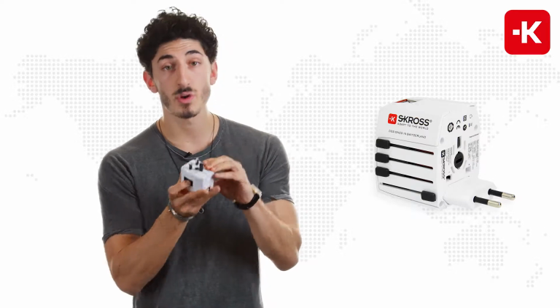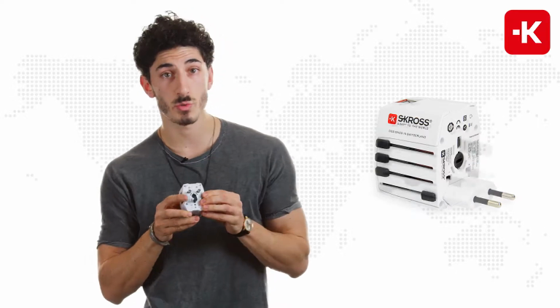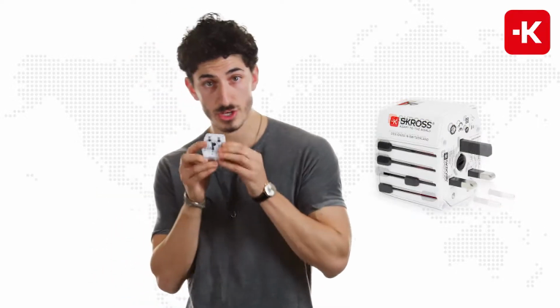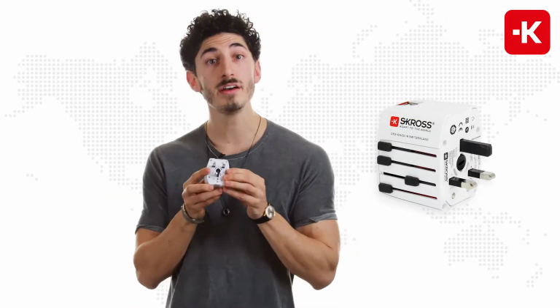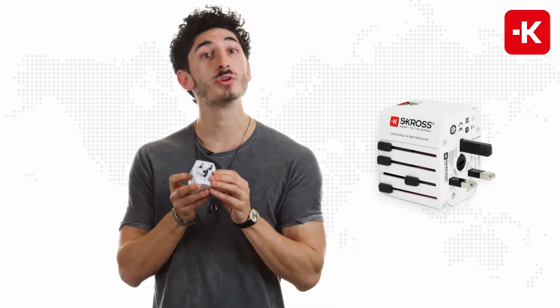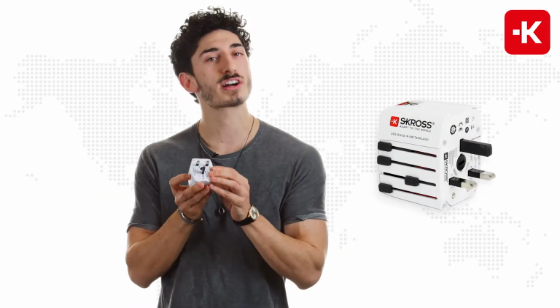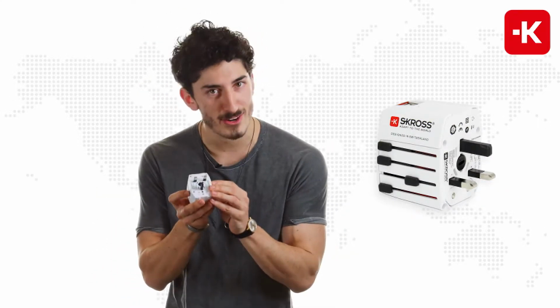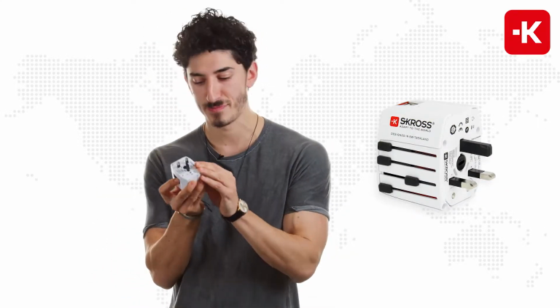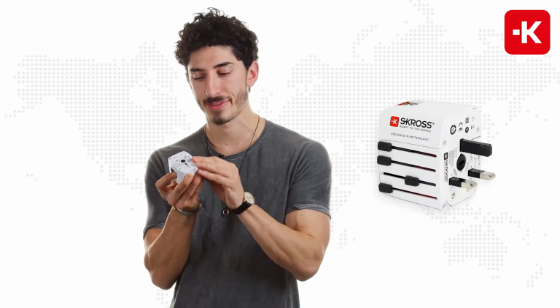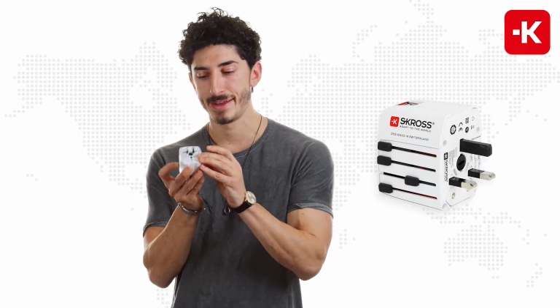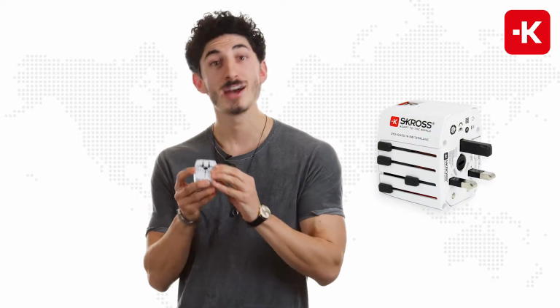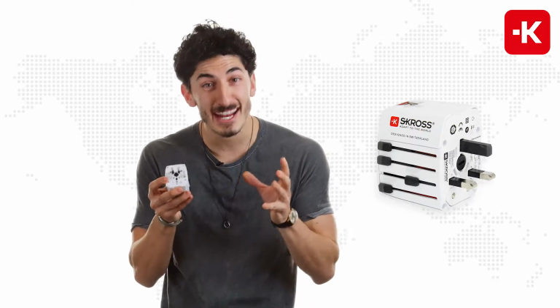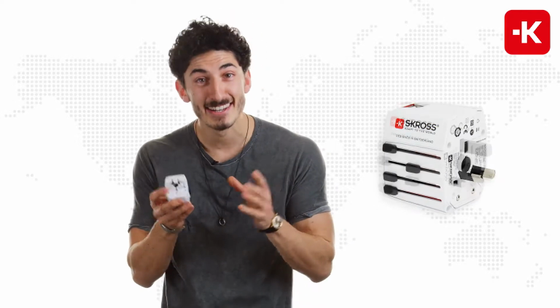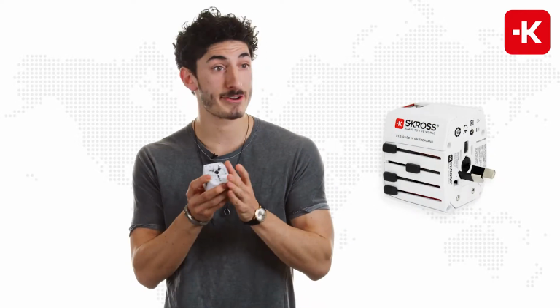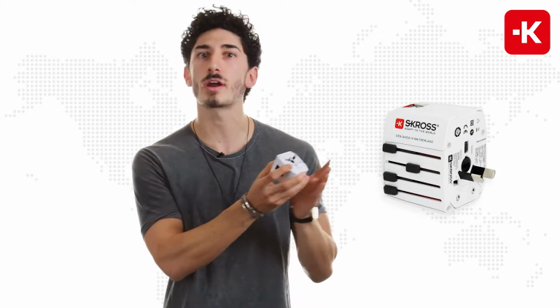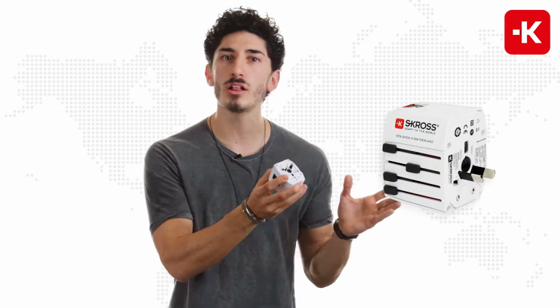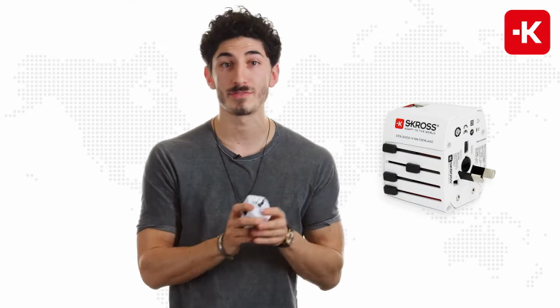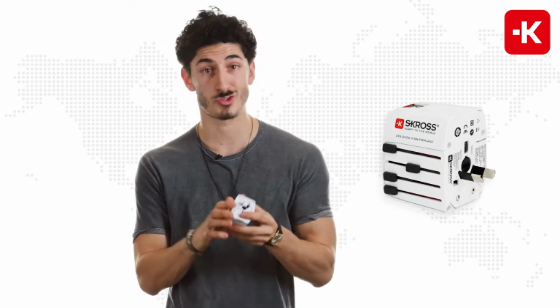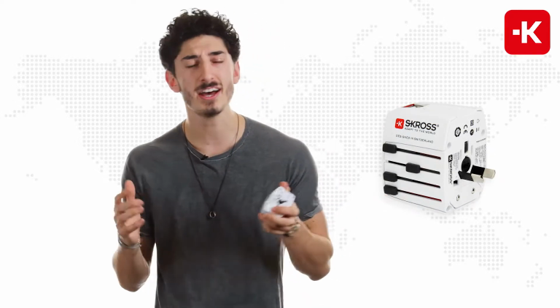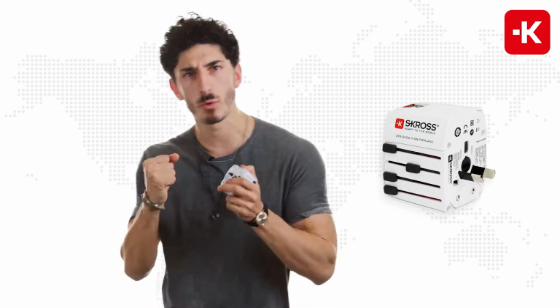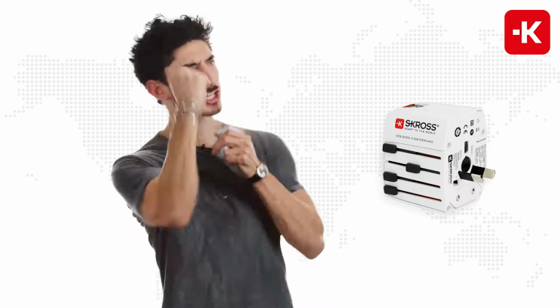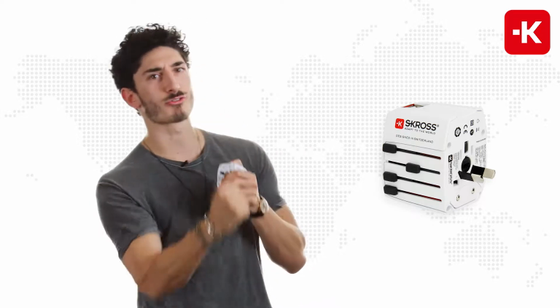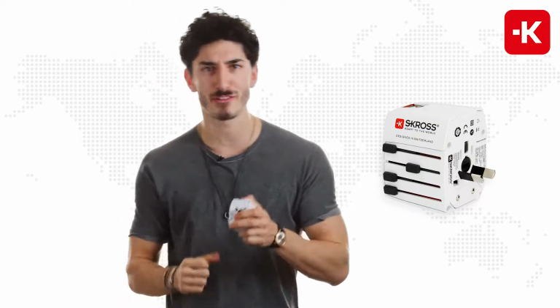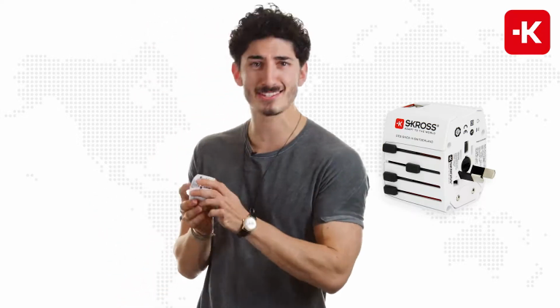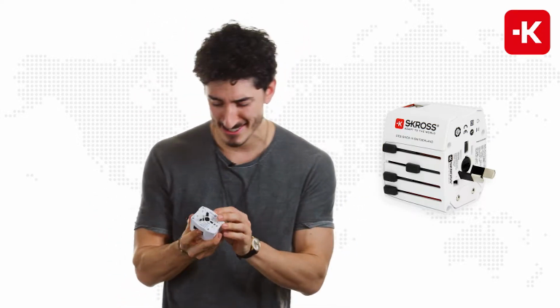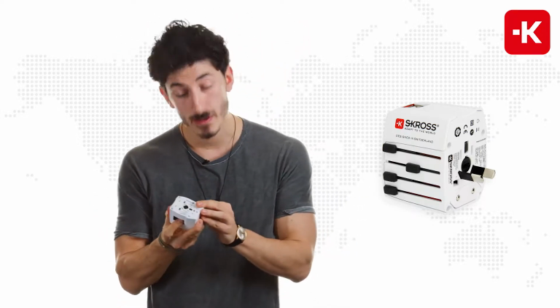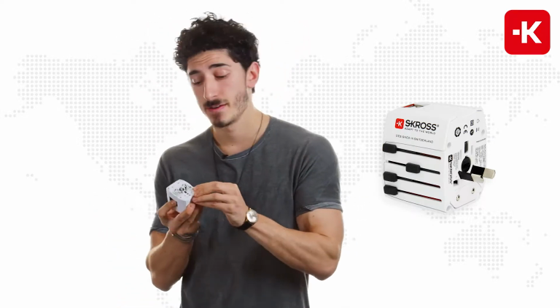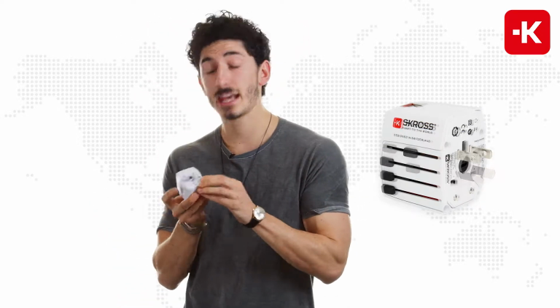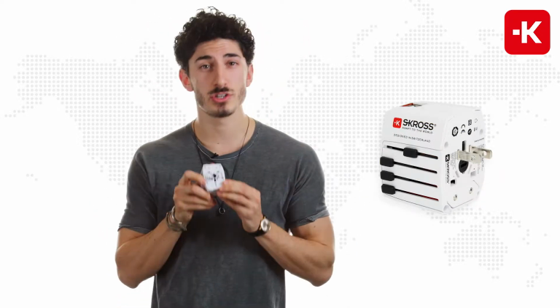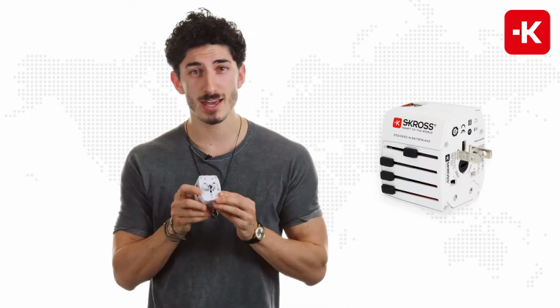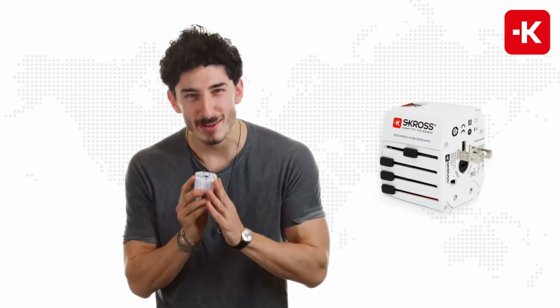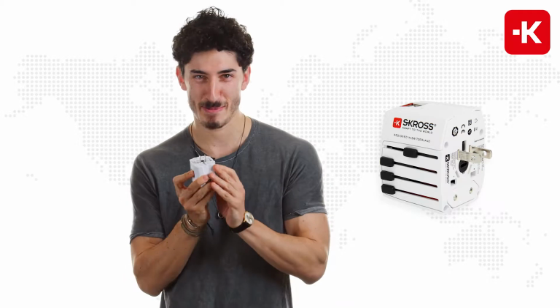Of course, it also works for the UK socket standards. China, if you want to see the Great Wall. Or Australia, if you want to punch a kangaroo in the face. And of course, the USA or Japan.